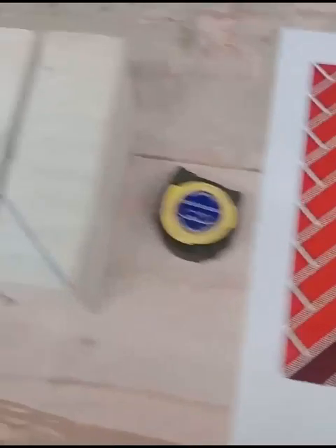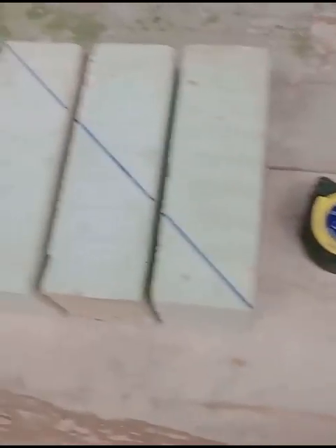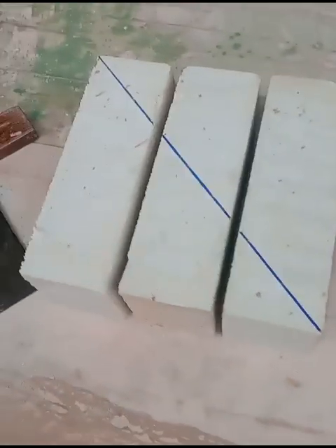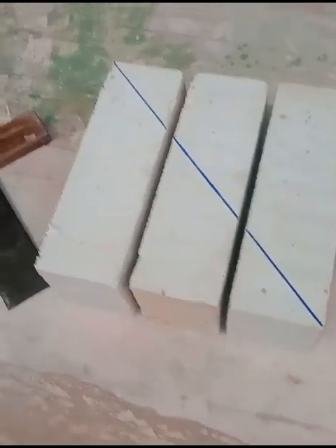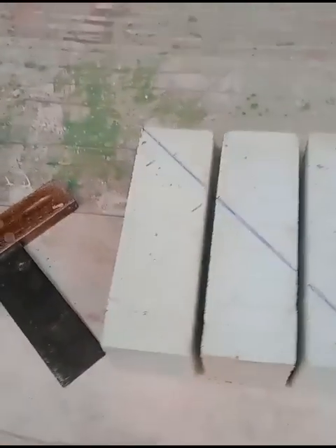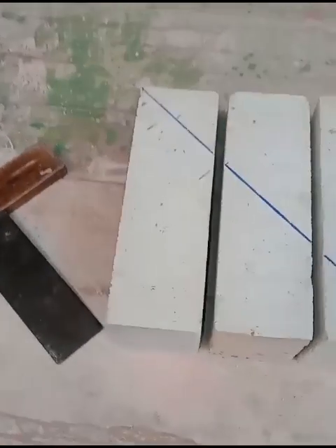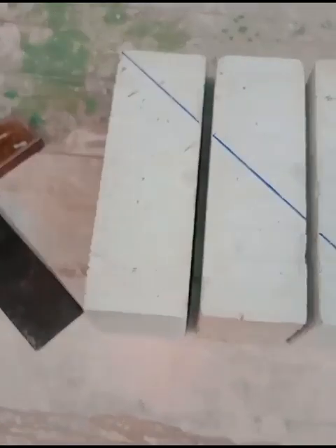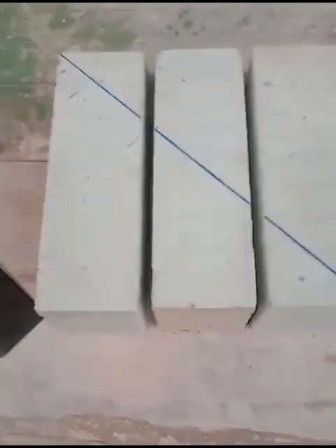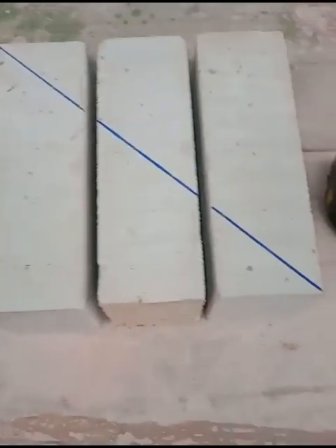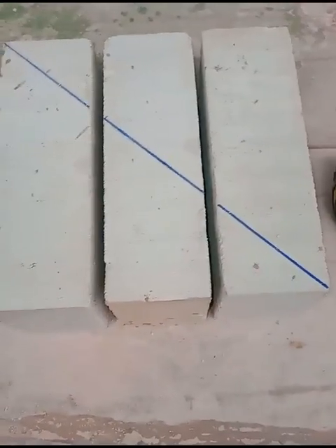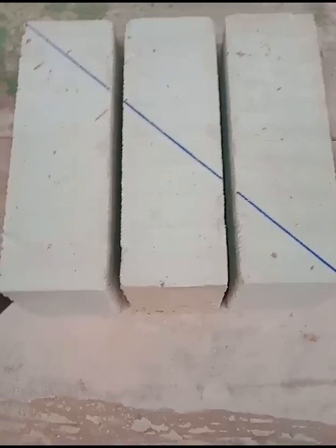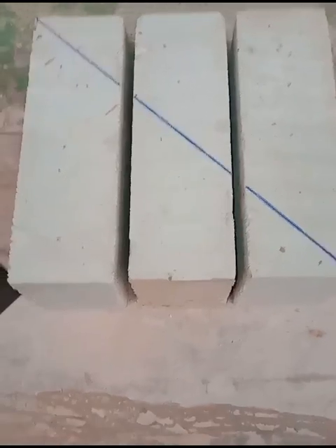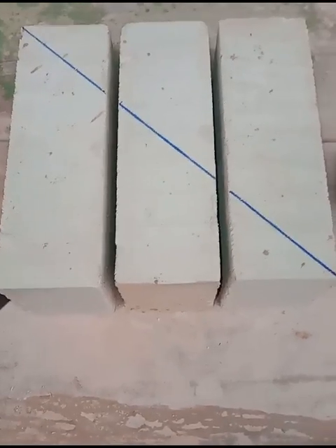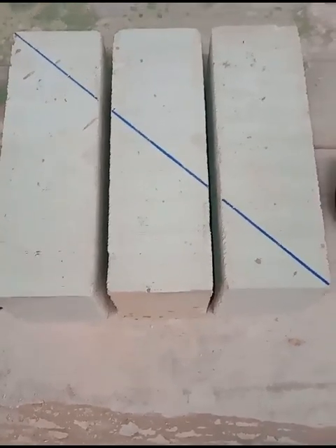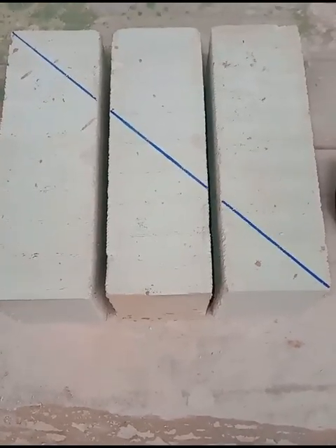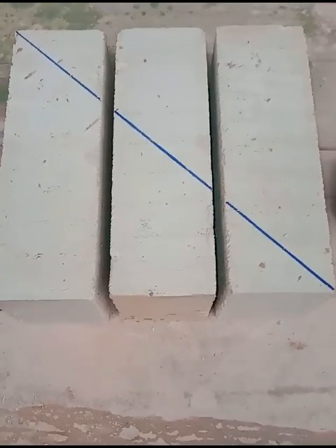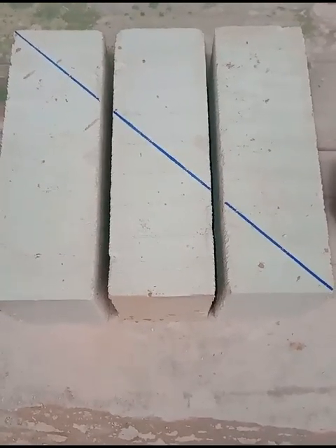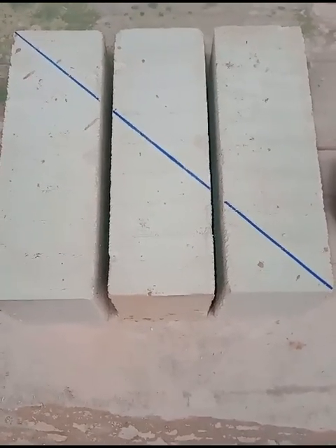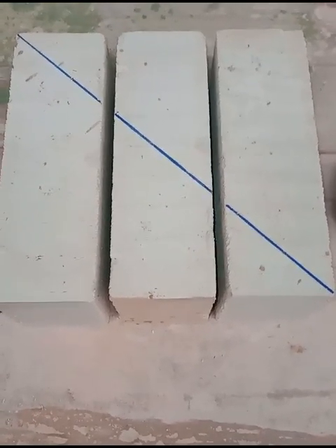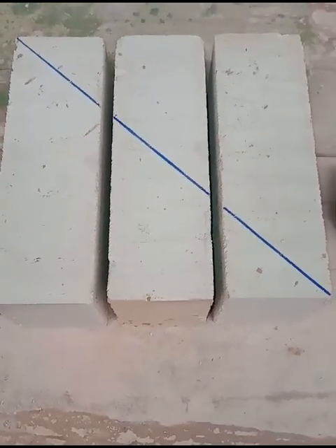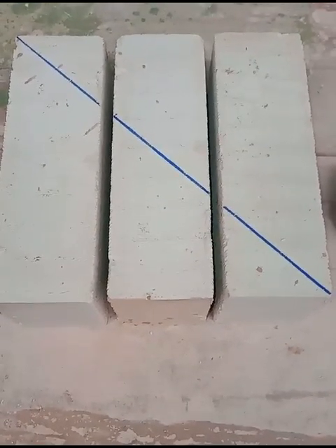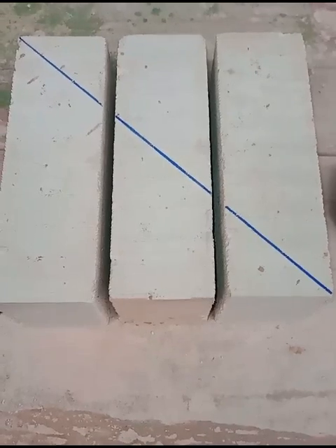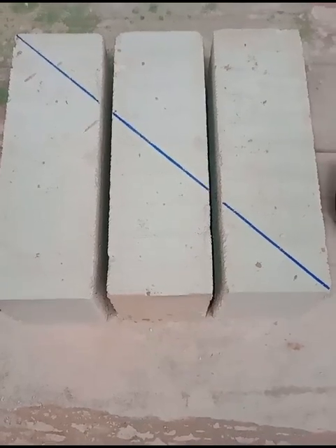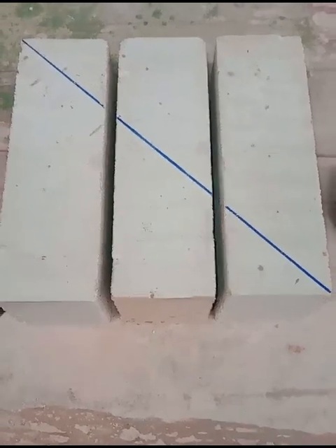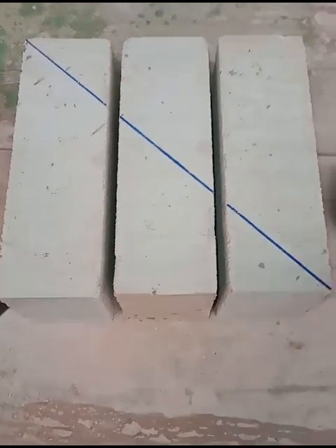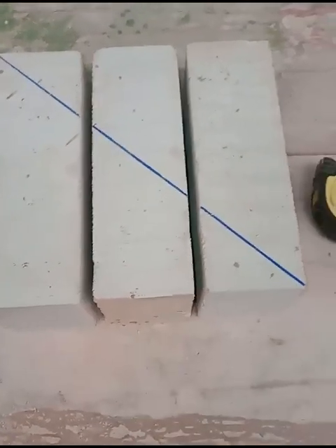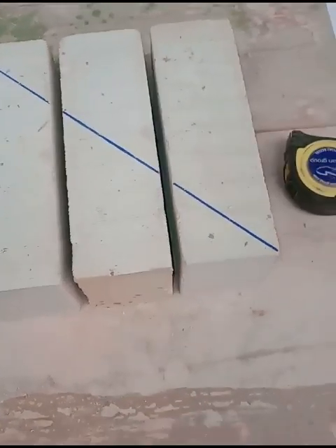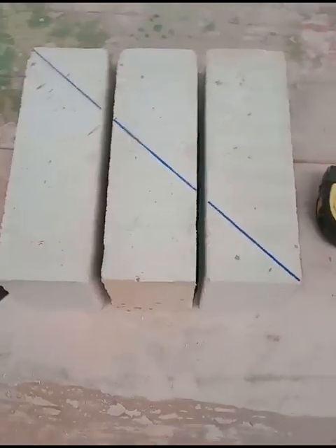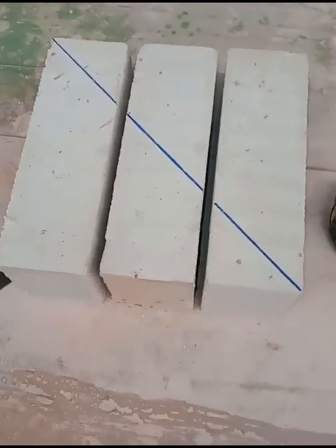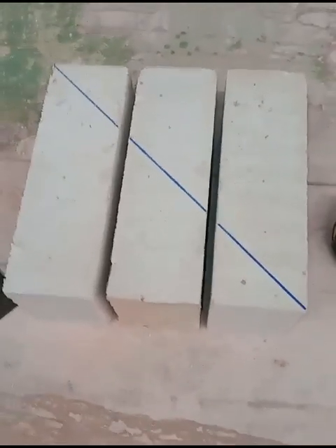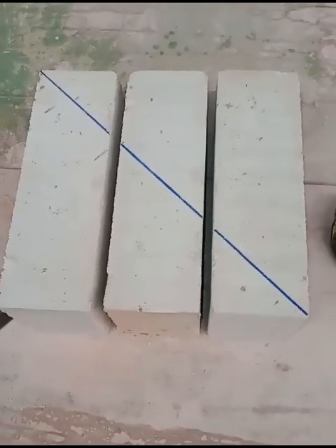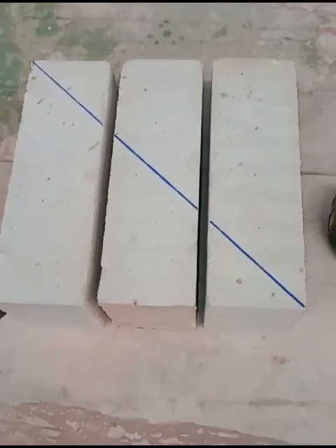Just to point out, for the purposes of demonstration I'm in a college workshop, so what I've used here is blockettes. I can cut them by hand with a saw, and I'm also doing it on a flat surface to make it easier to show.